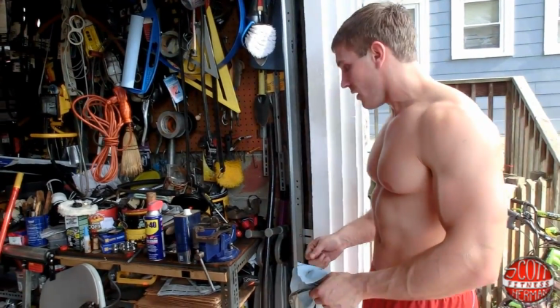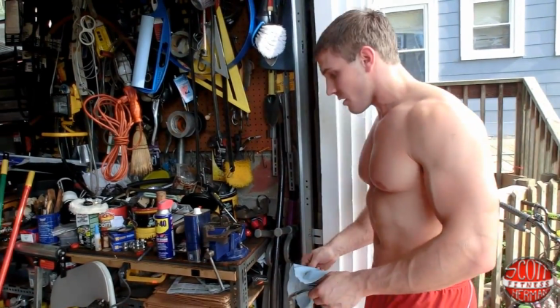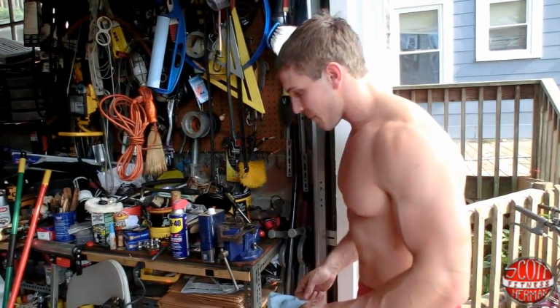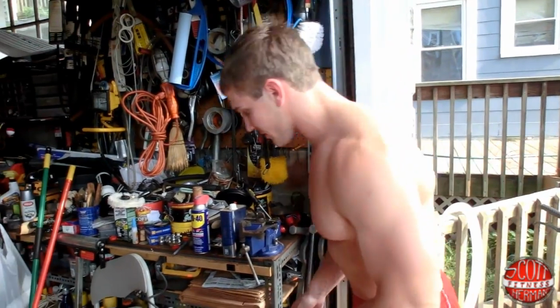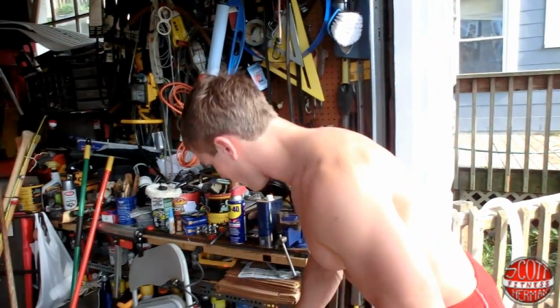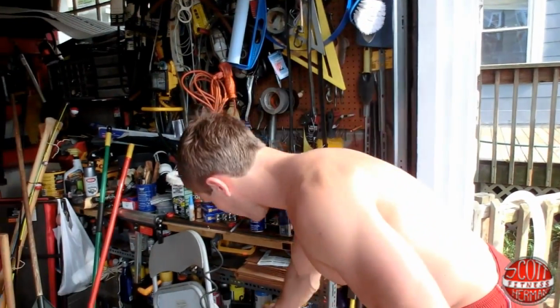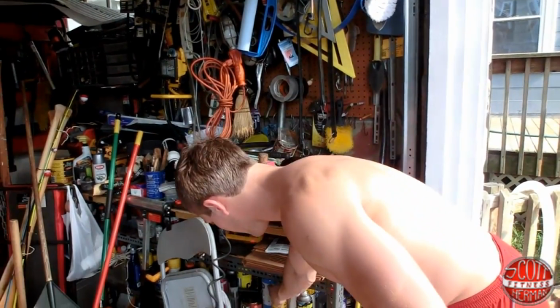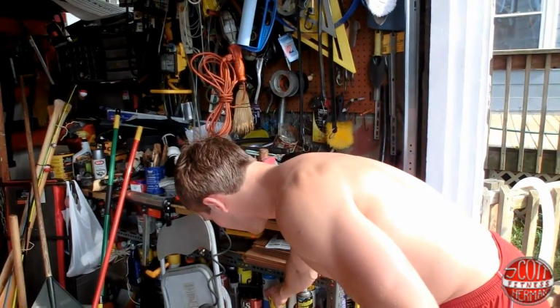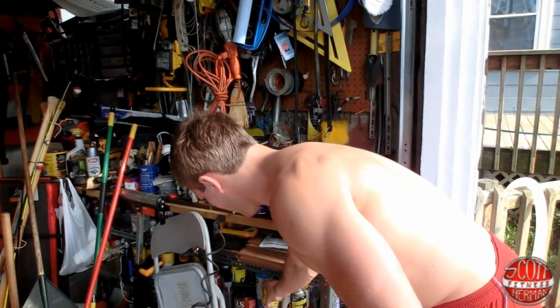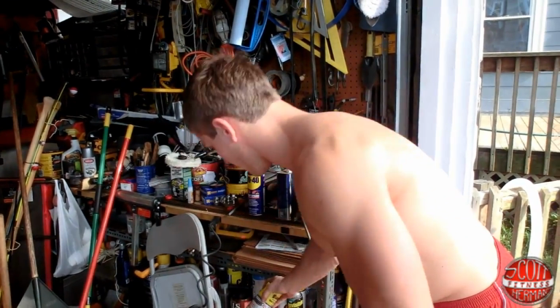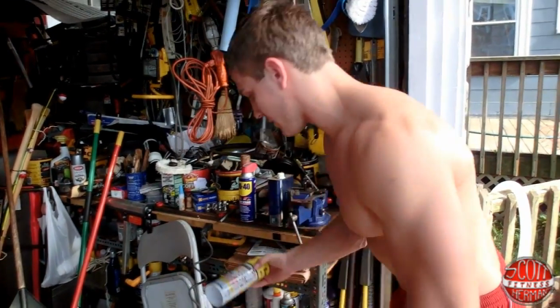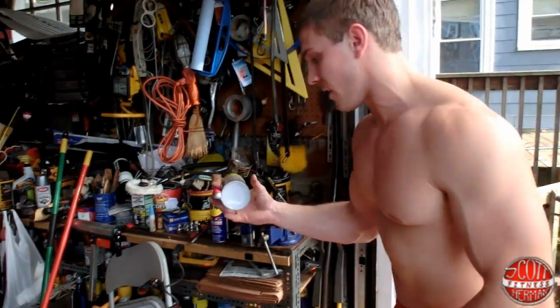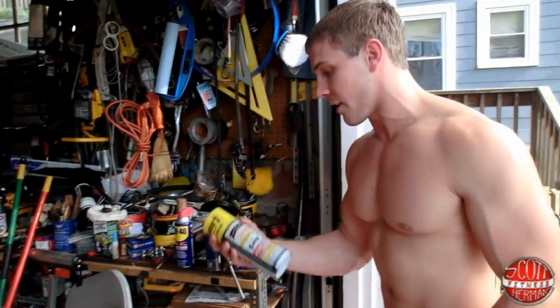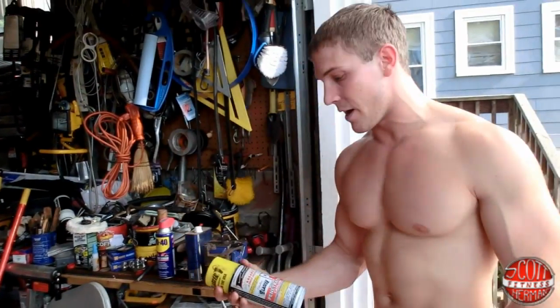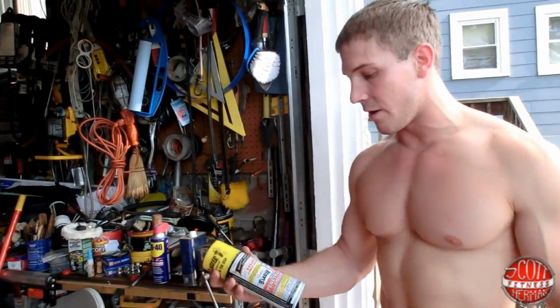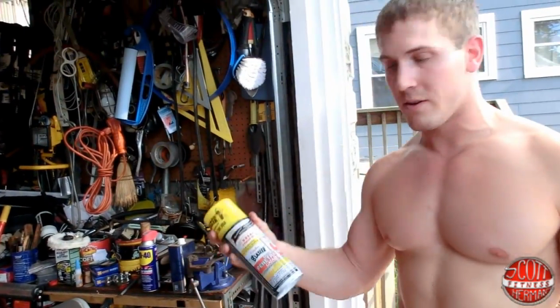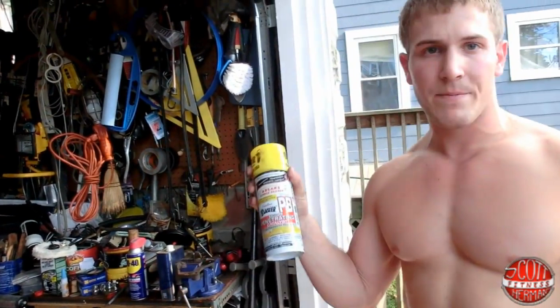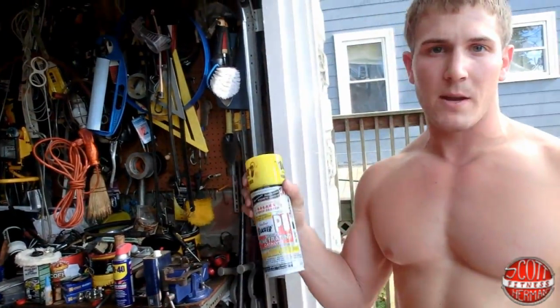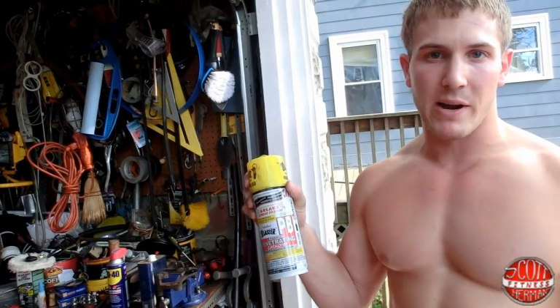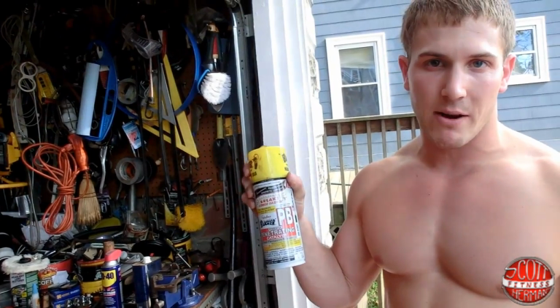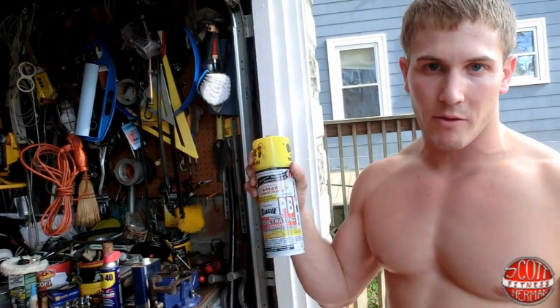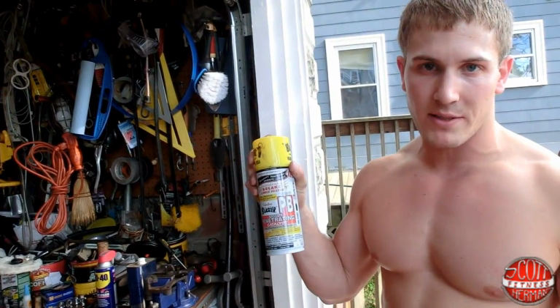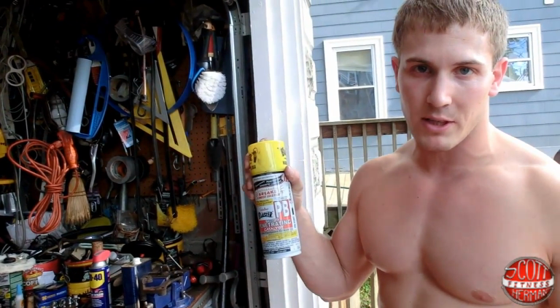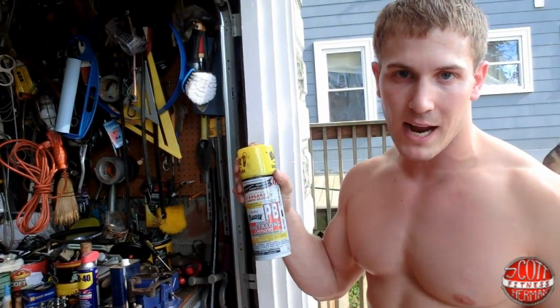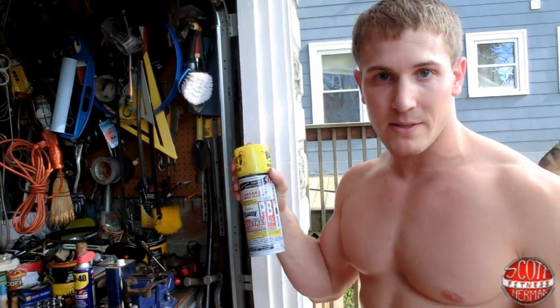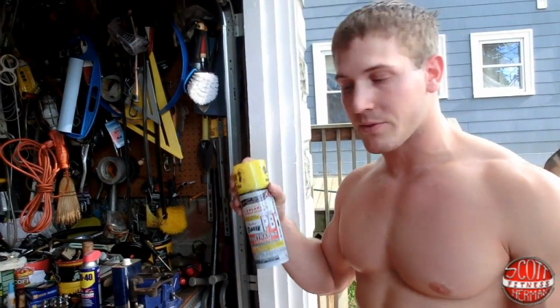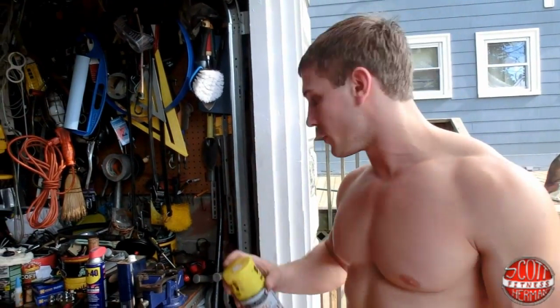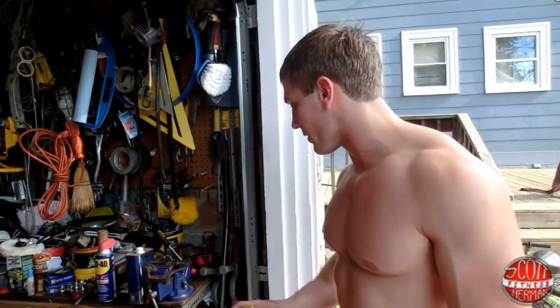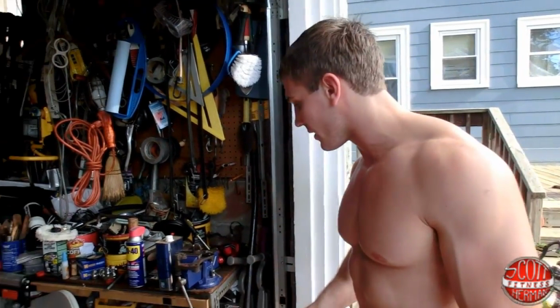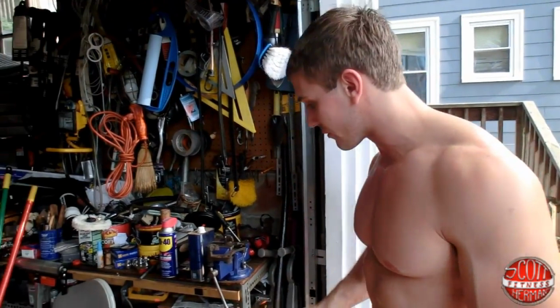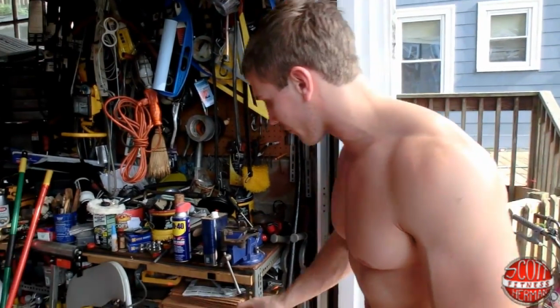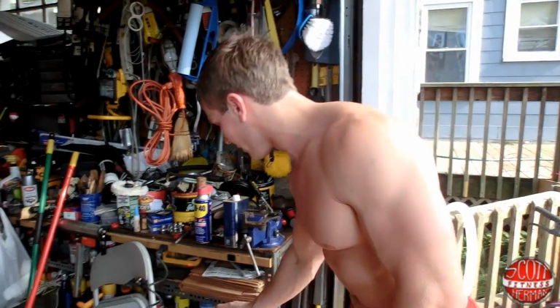I put some of this stuff on it — it breaks out all the rust and grime so hopefully I can drill through it.